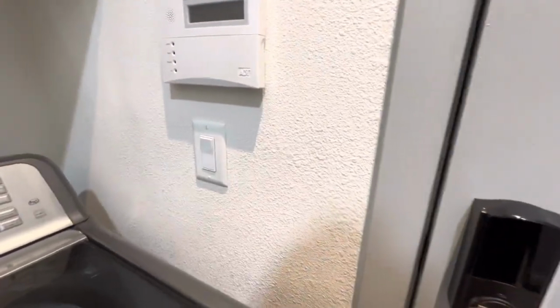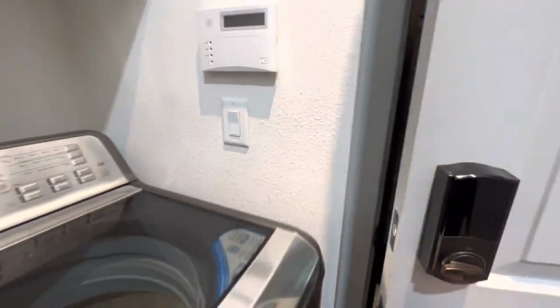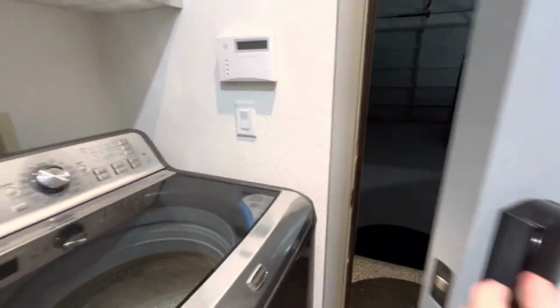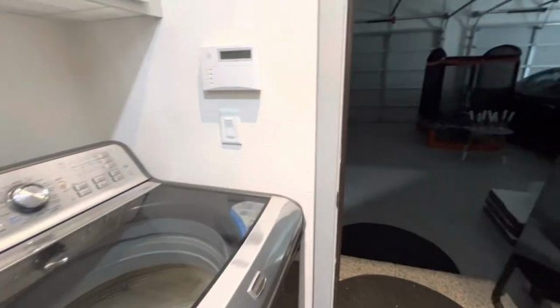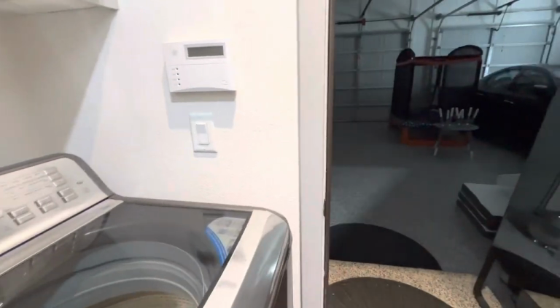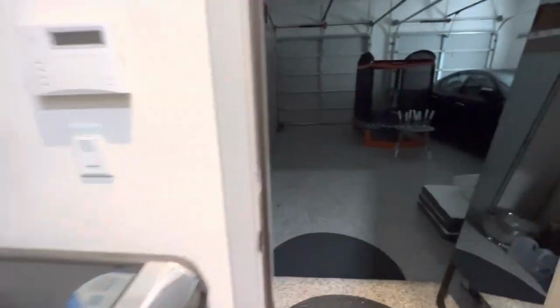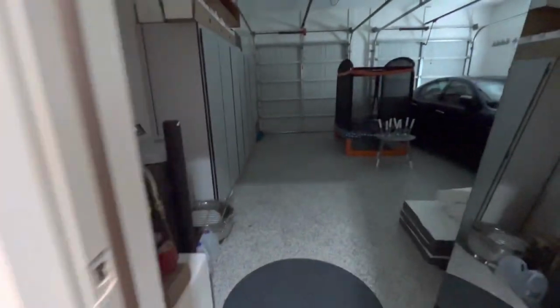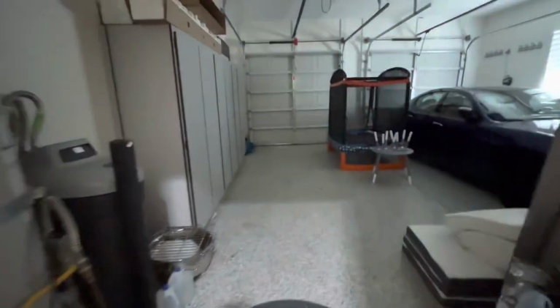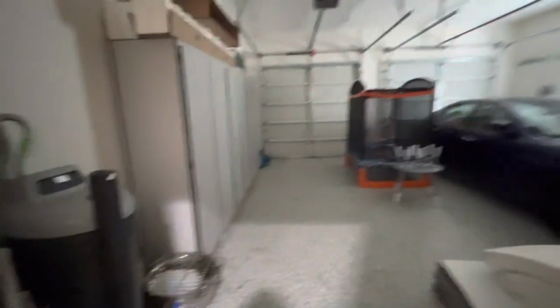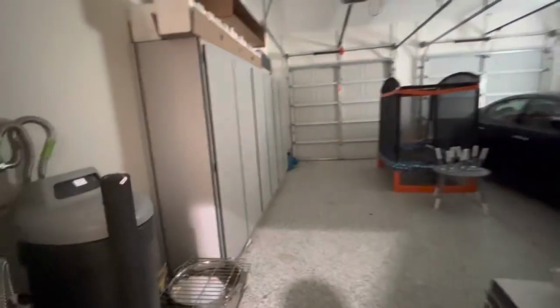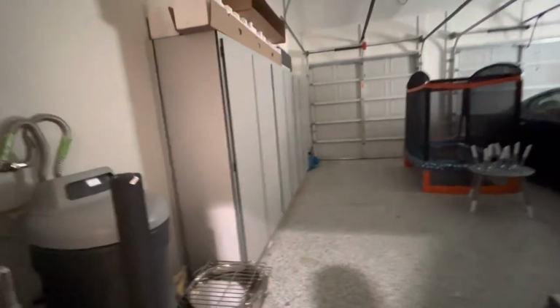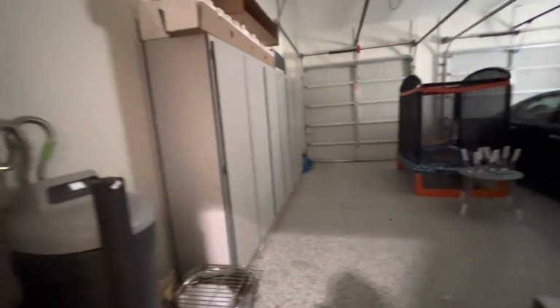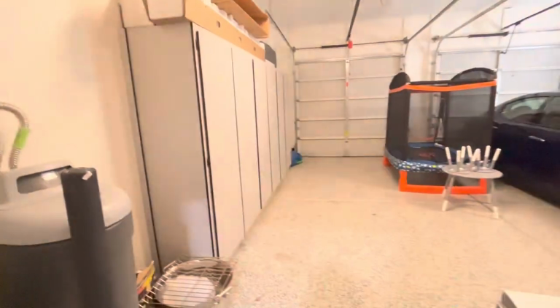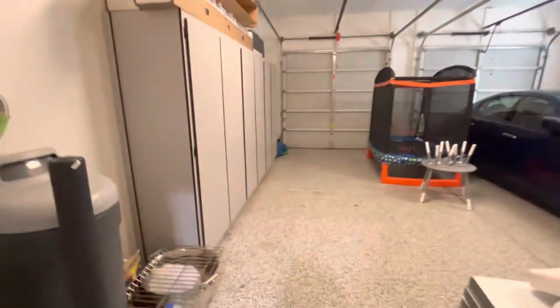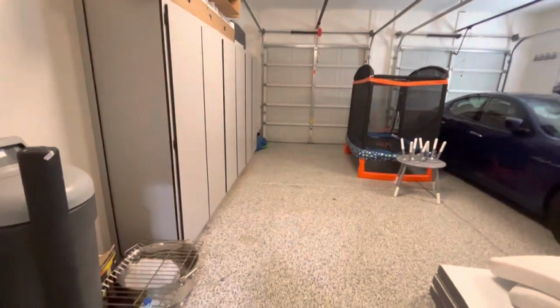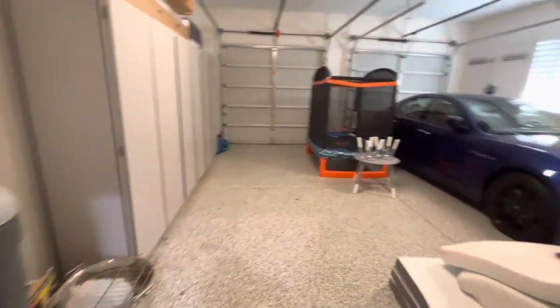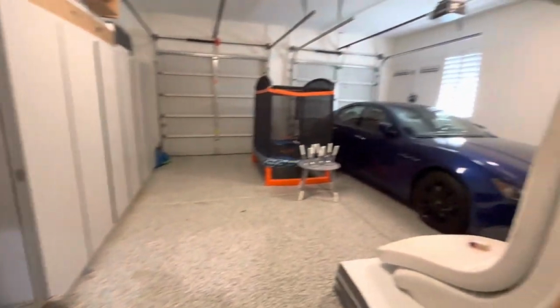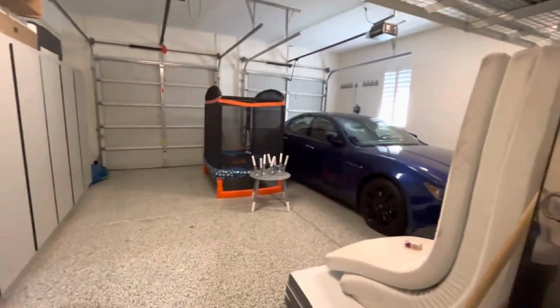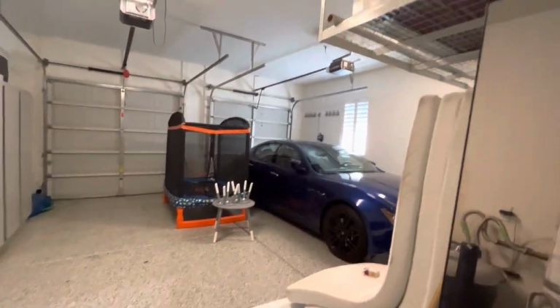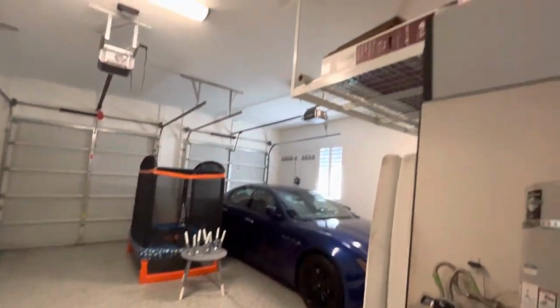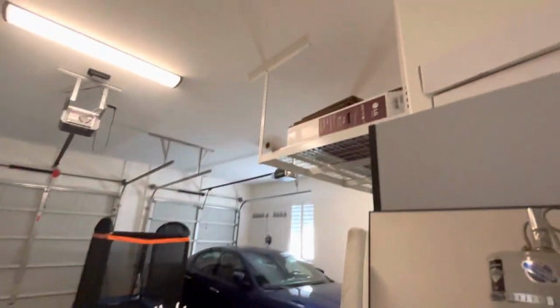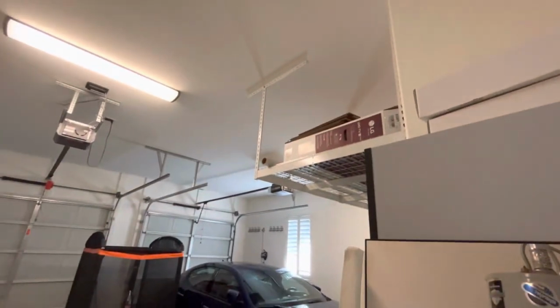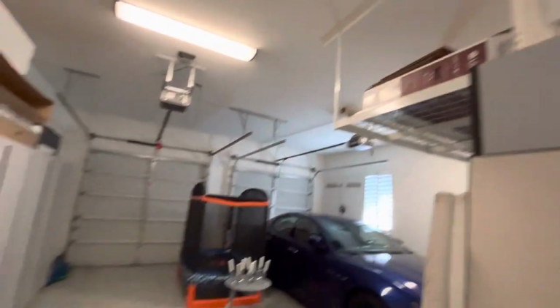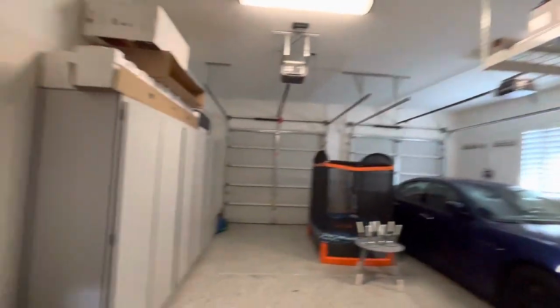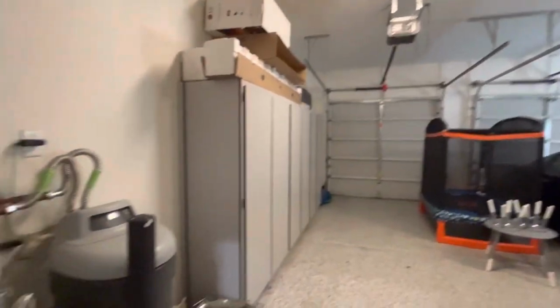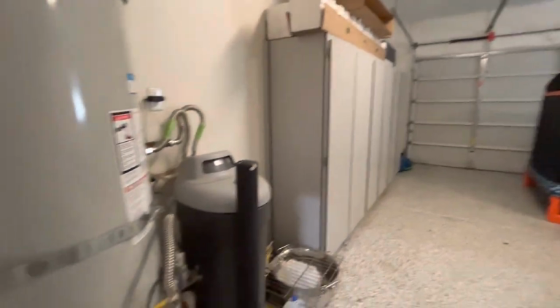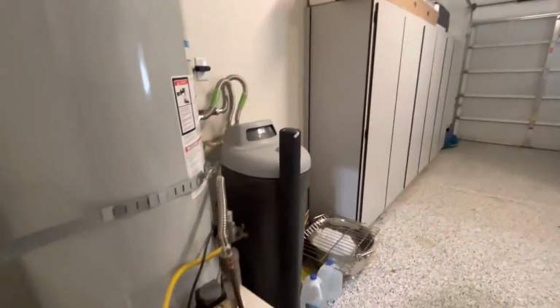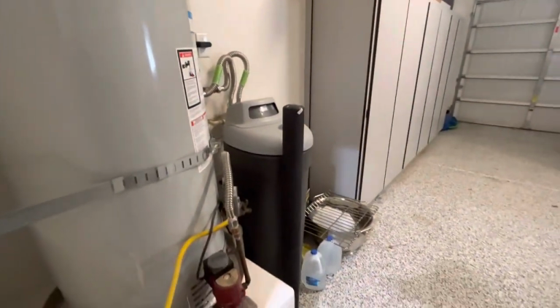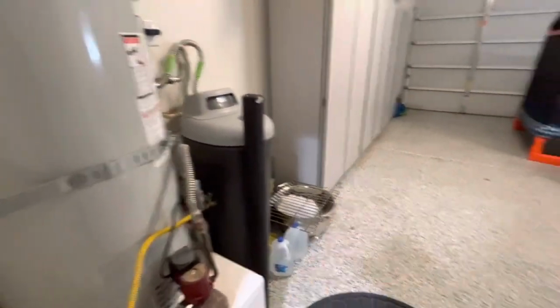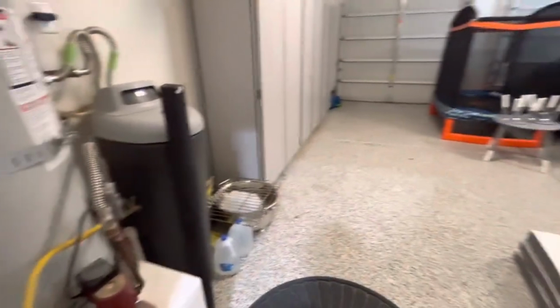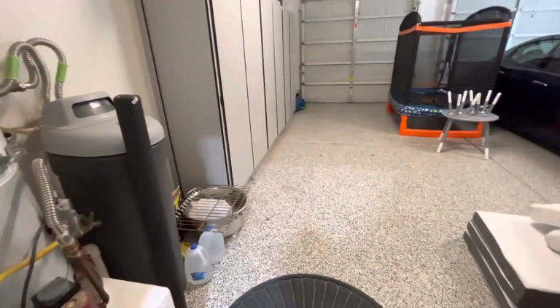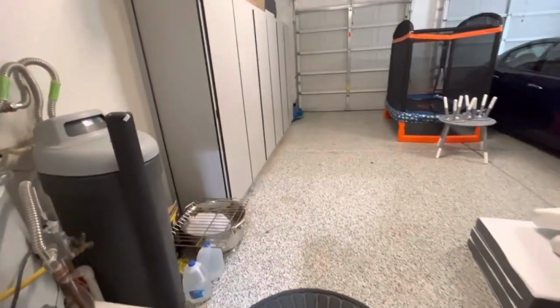We have a security system by ADT. And we've got a fully finished garage with storage on both sides, a water softener, and epoxy floor.